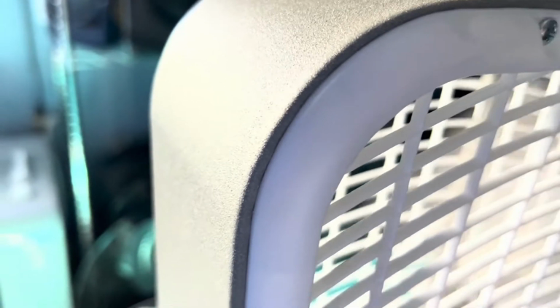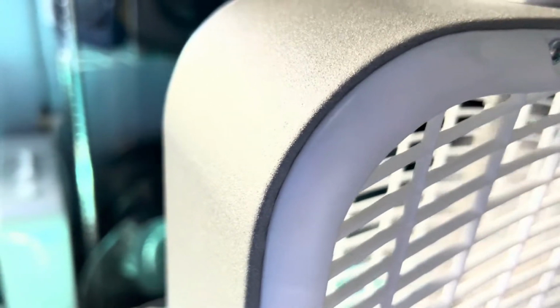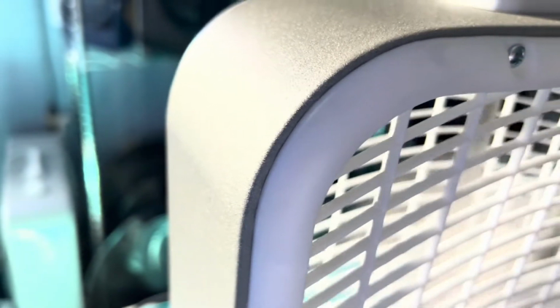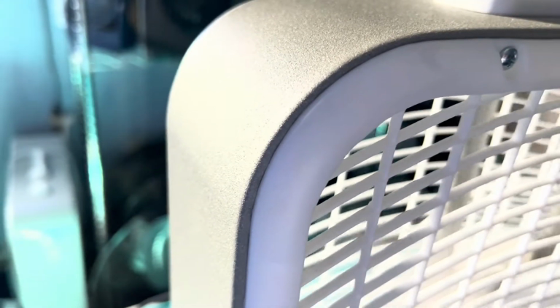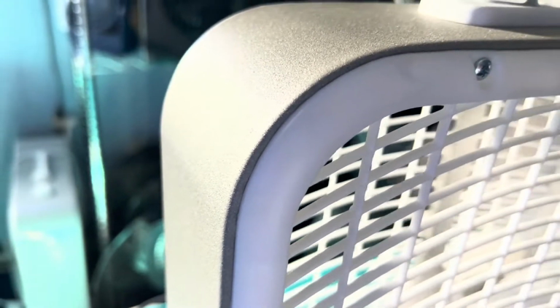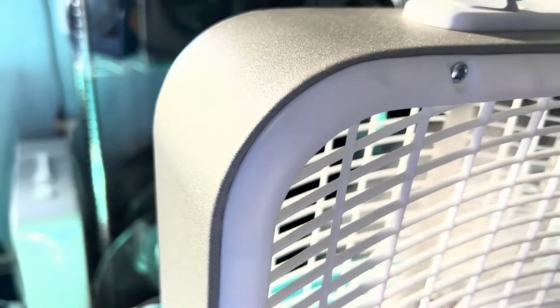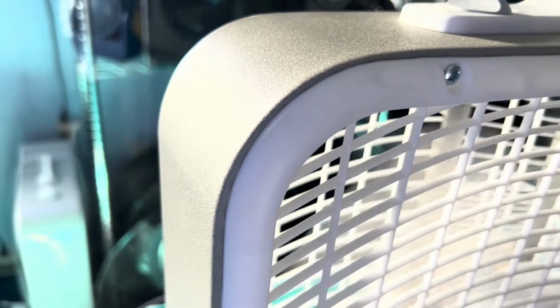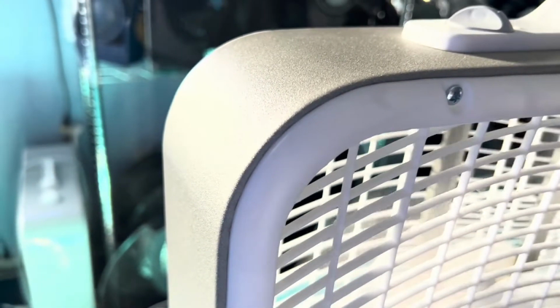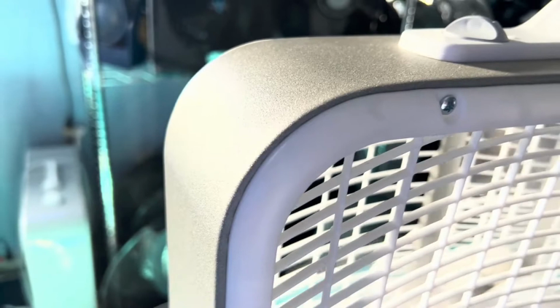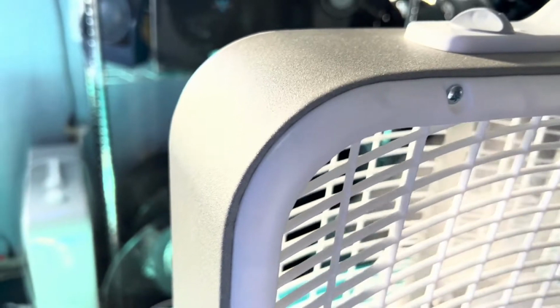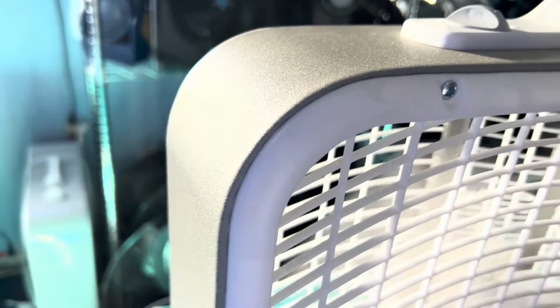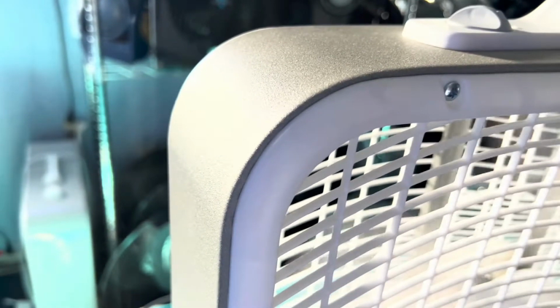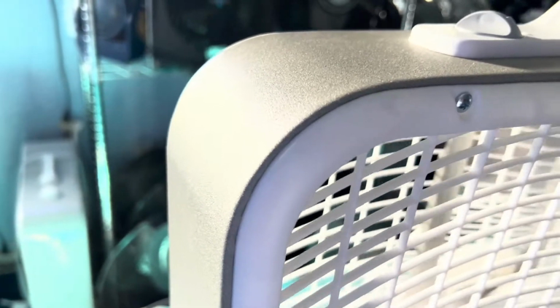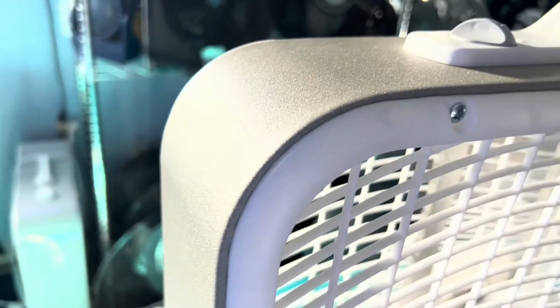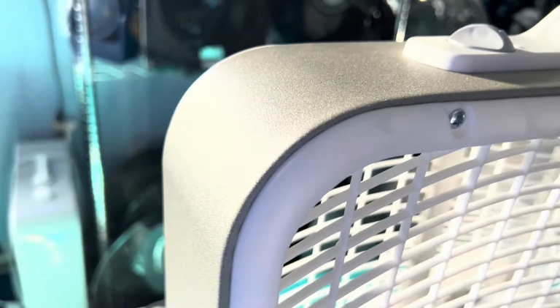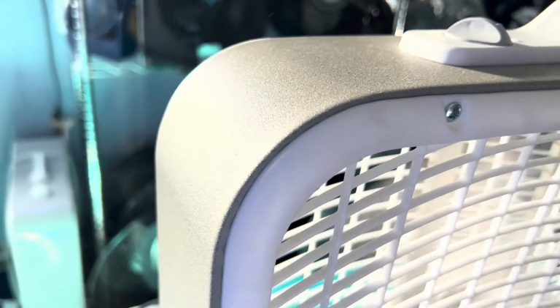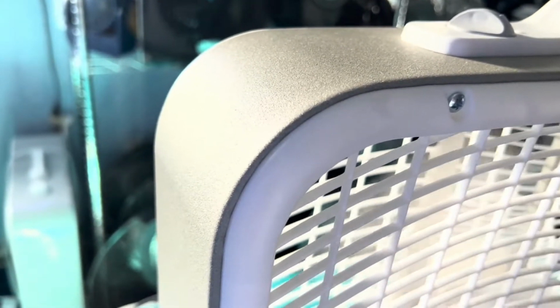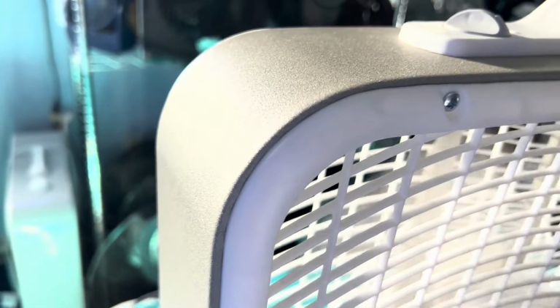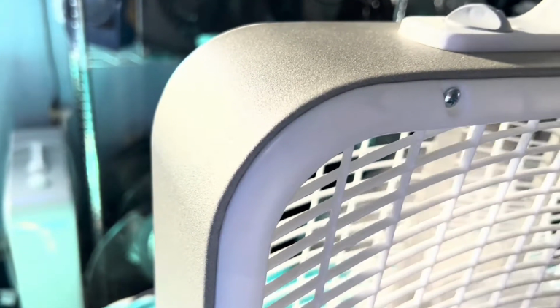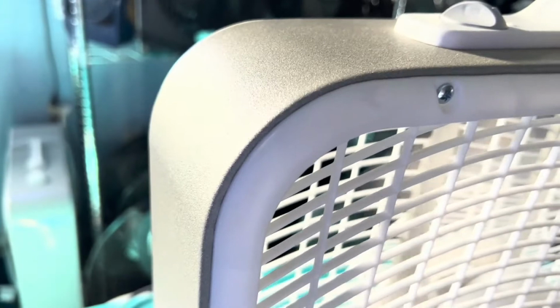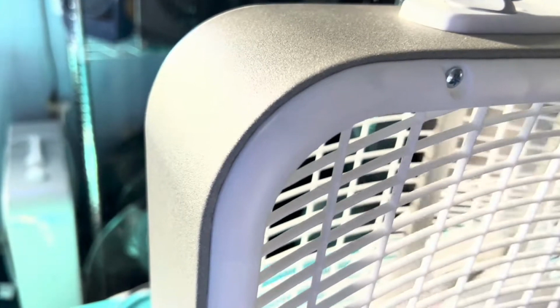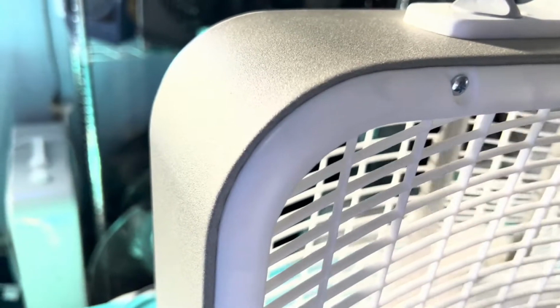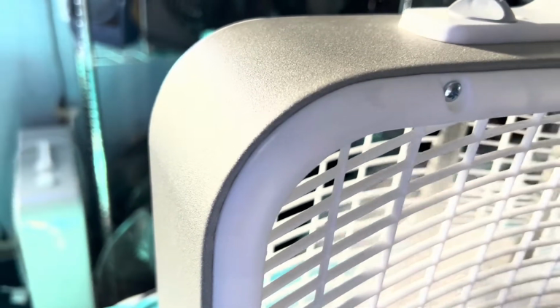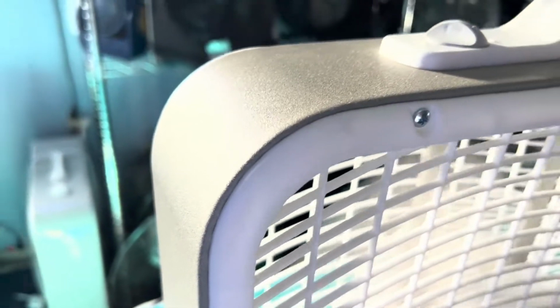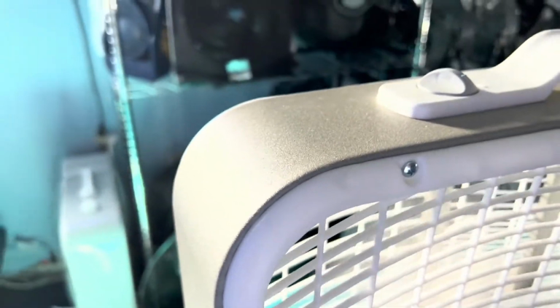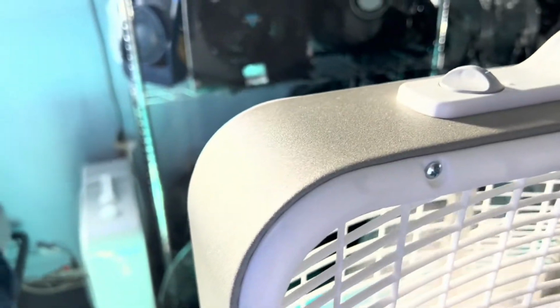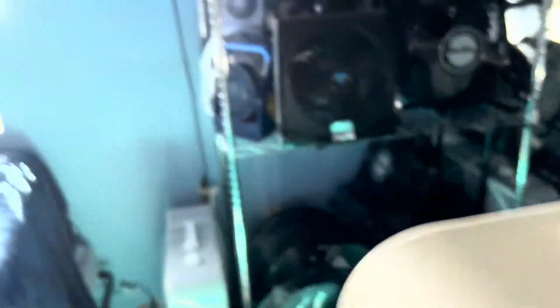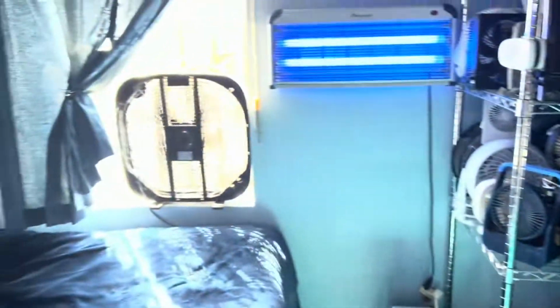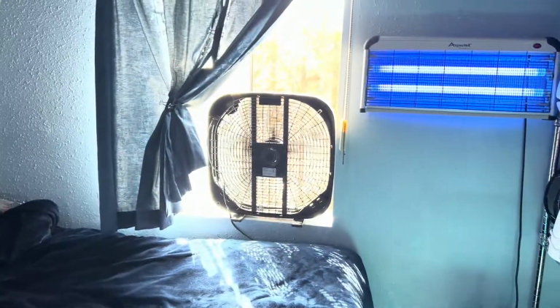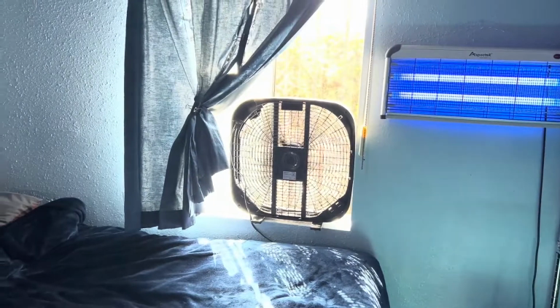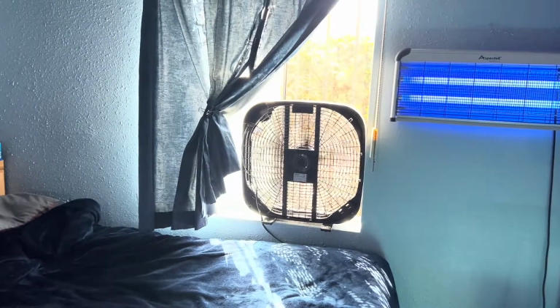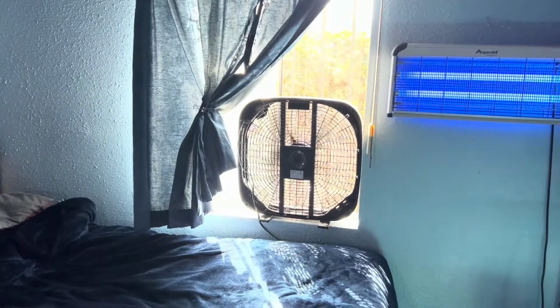The only company that got it right, that made the fan absolutely perfectly right — nothing wrong with it whatsoever. No shaking, no out of balance, no imperfections. It's the Amazon company. They're the only ones that got it right.